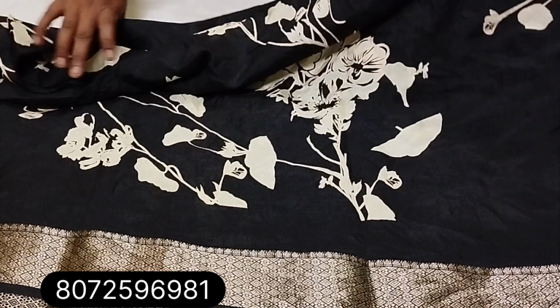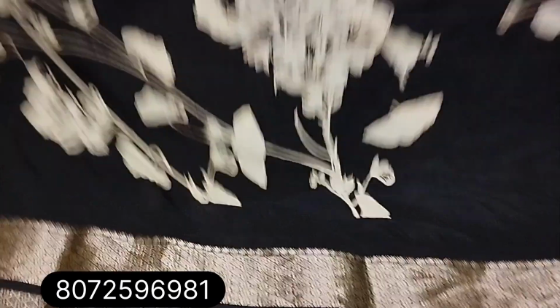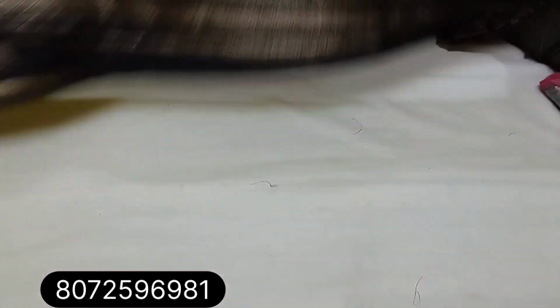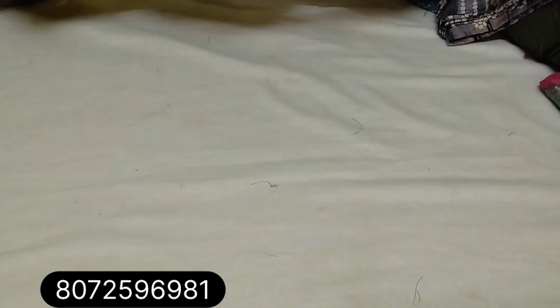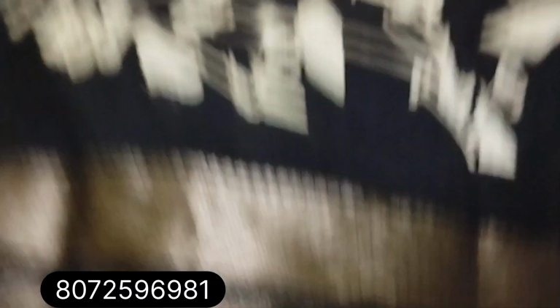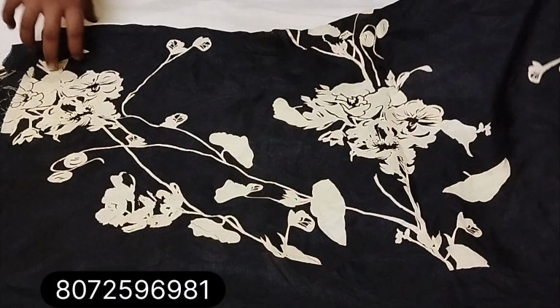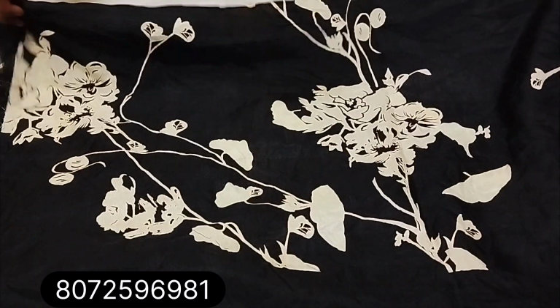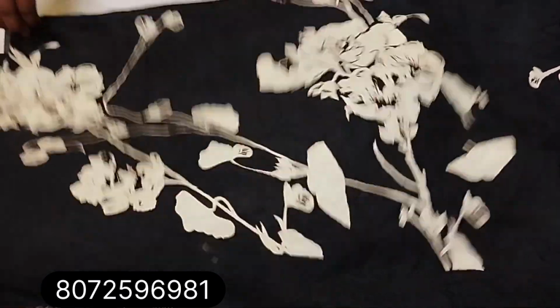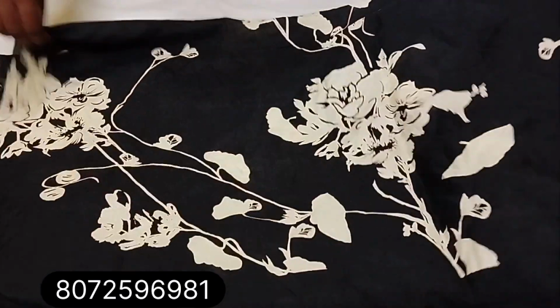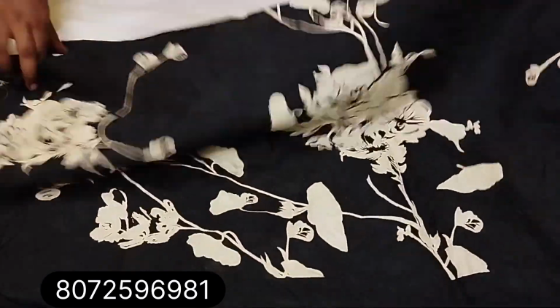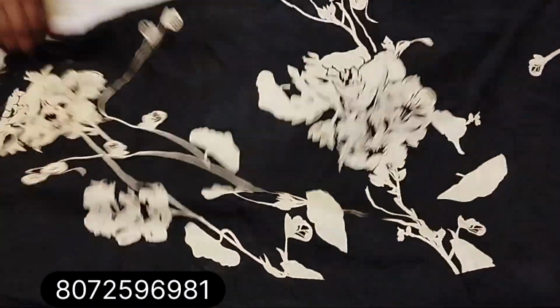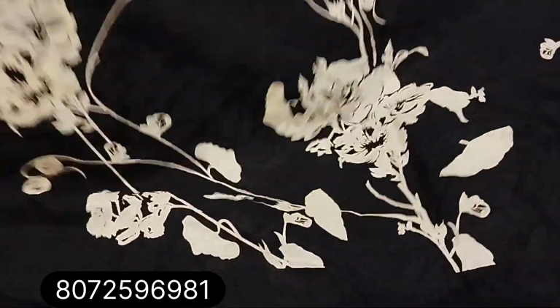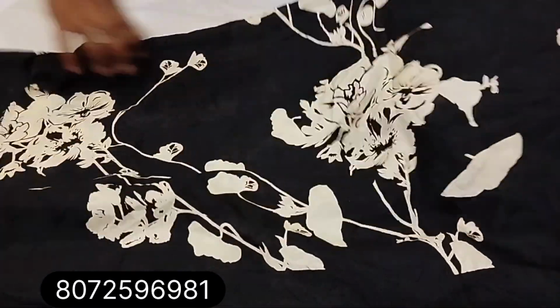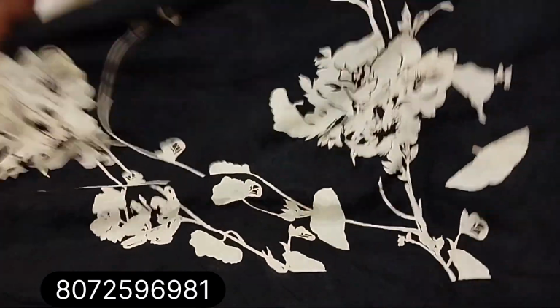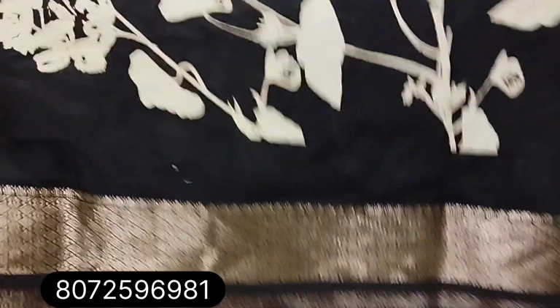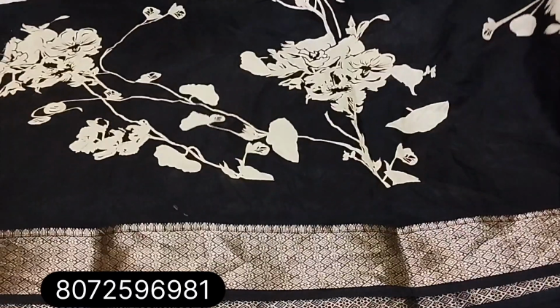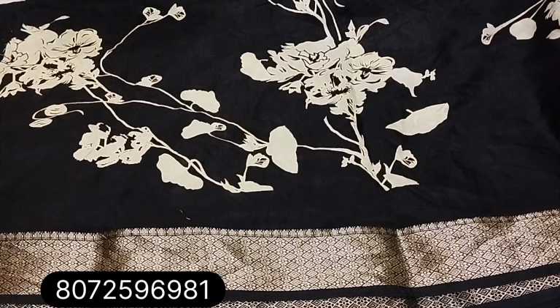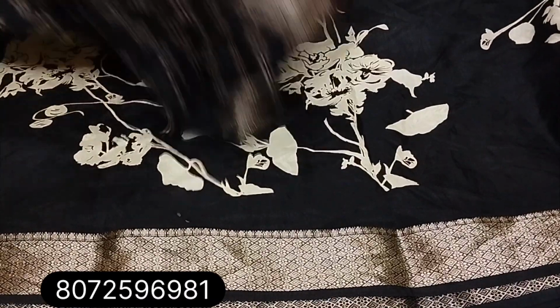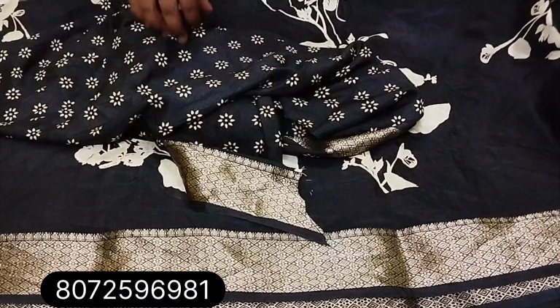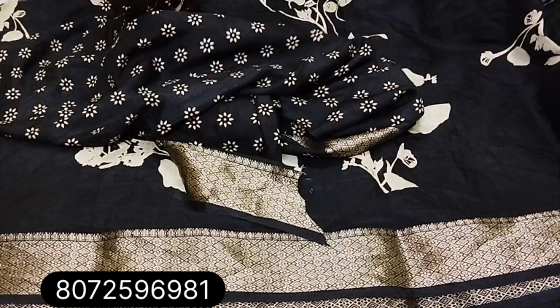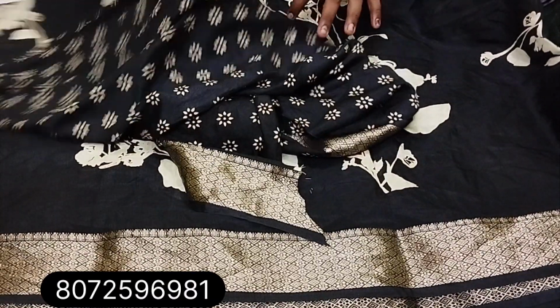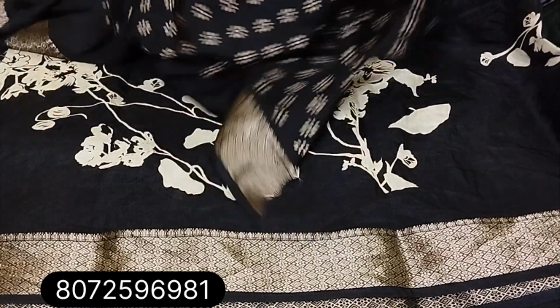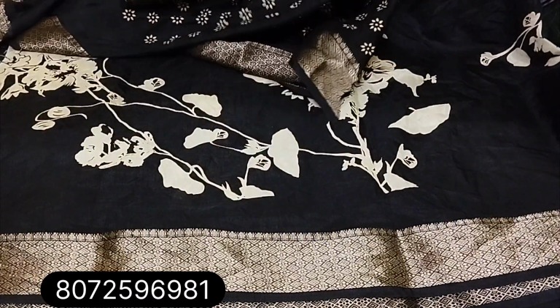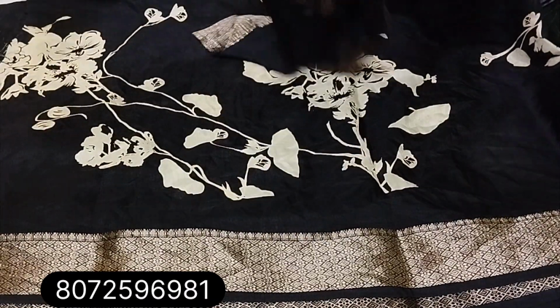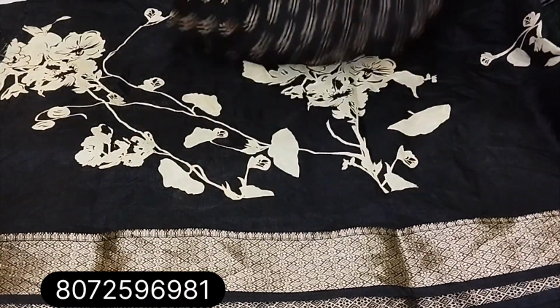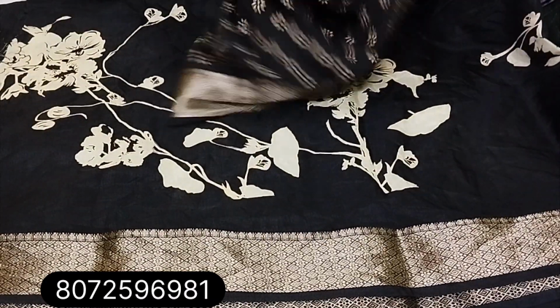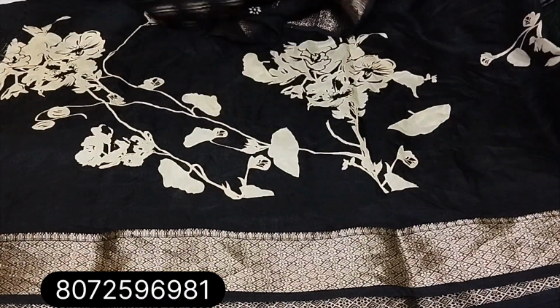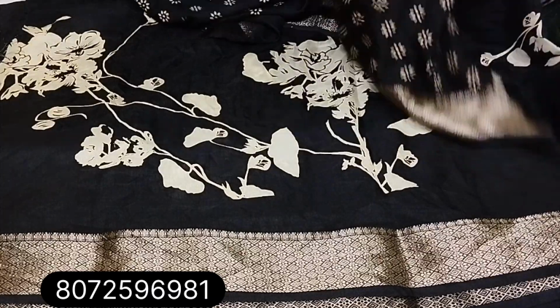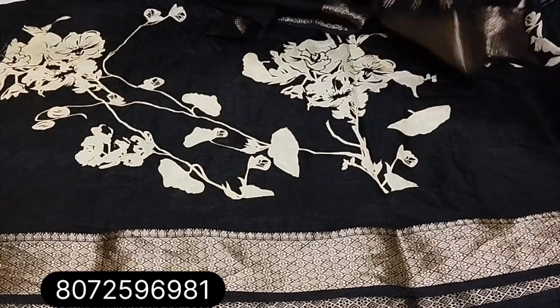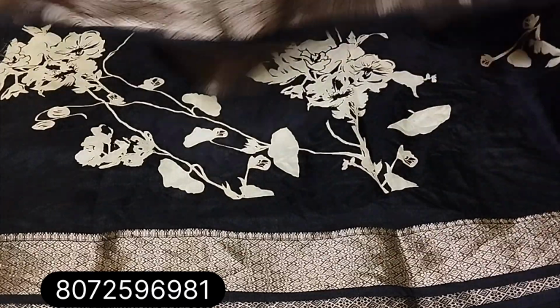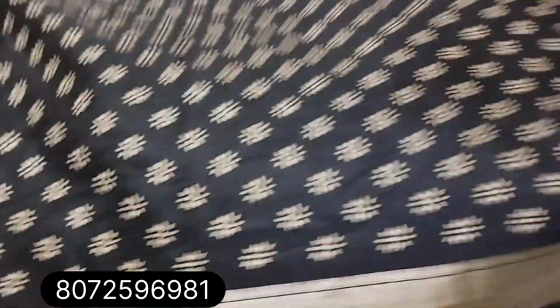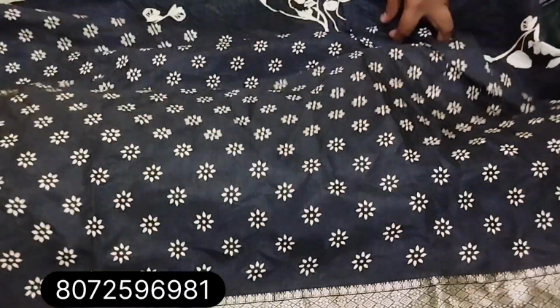First one: black color, long look in the floral crepe pattern. In the sari, it includes a blouse piece — sari with a blouse, a running pattern, a blouse piece. It is a matching blouse.